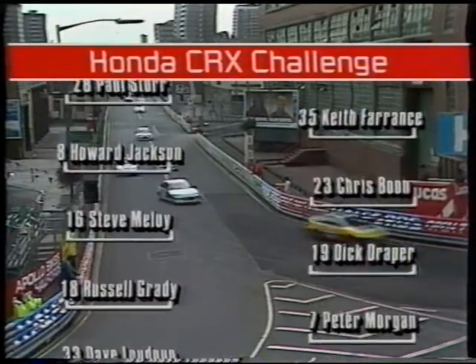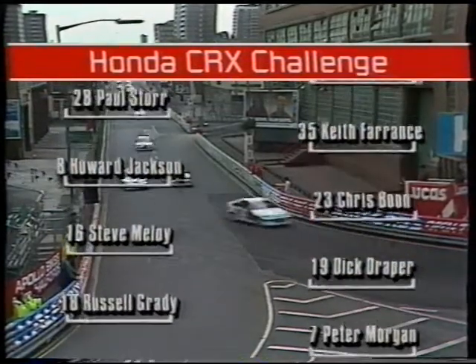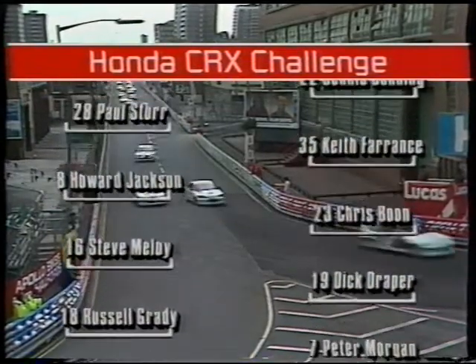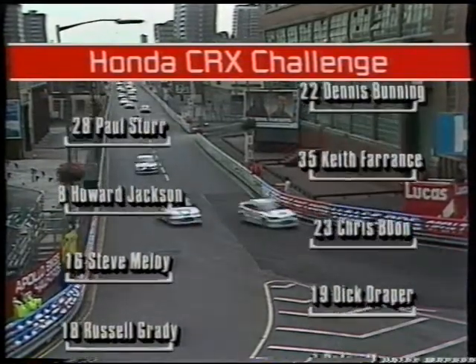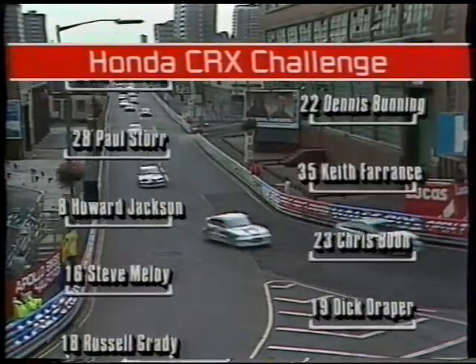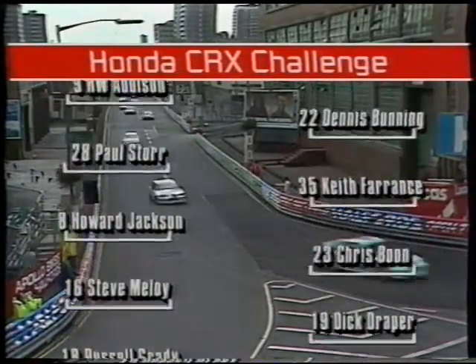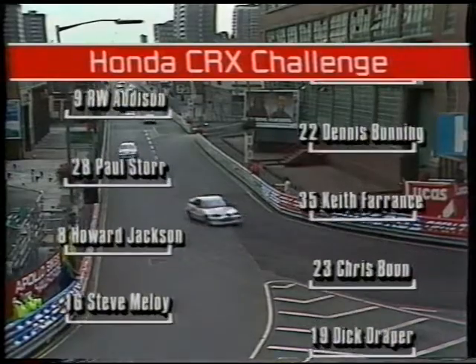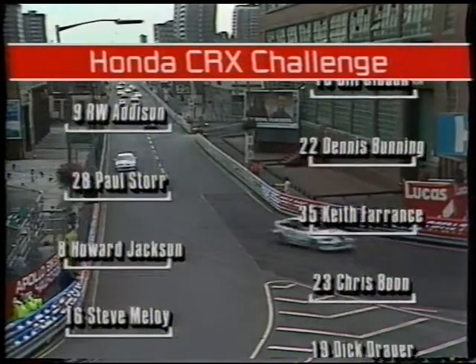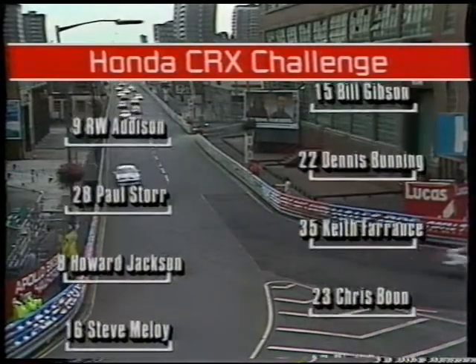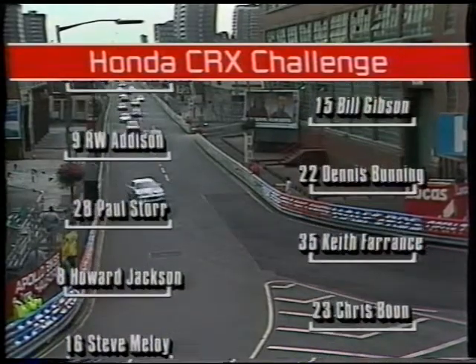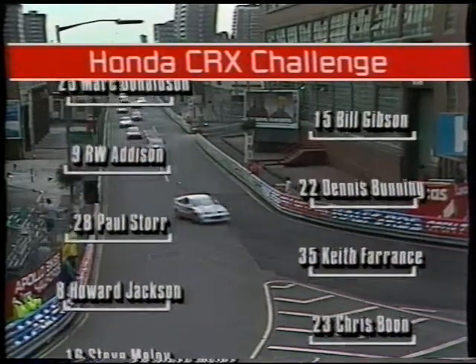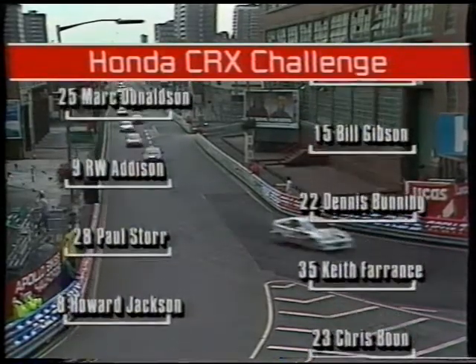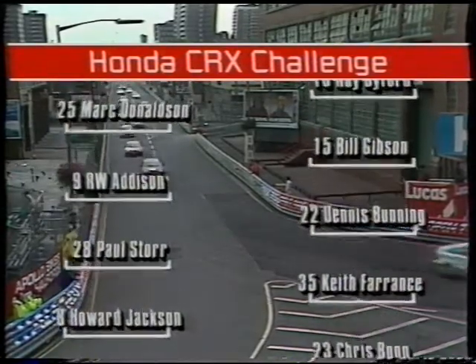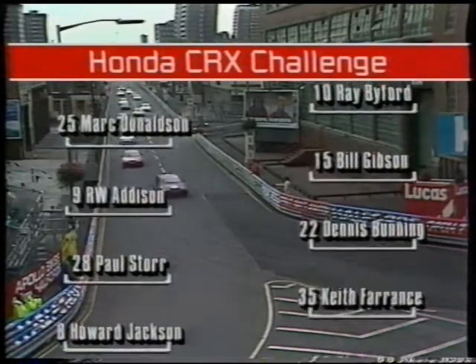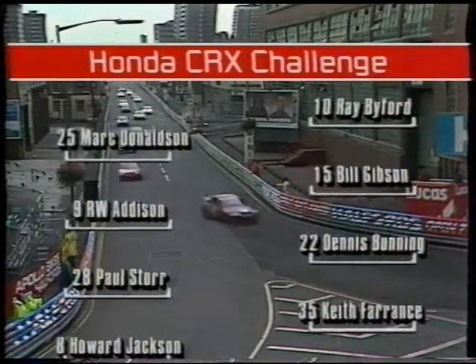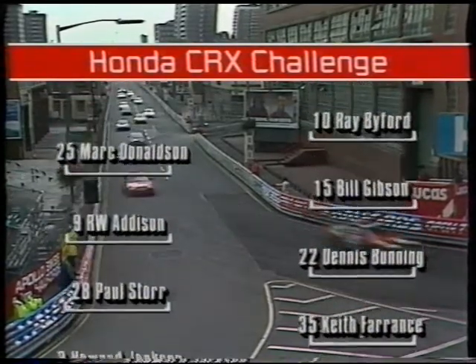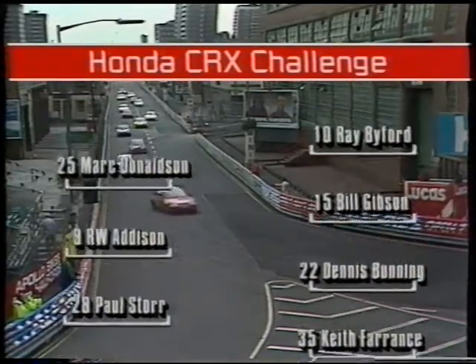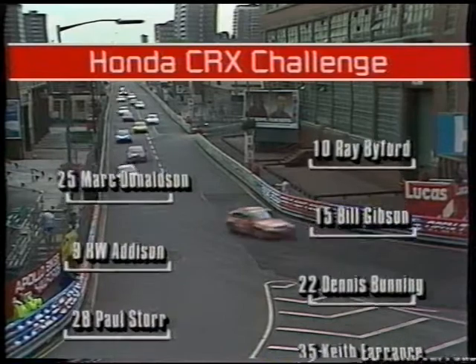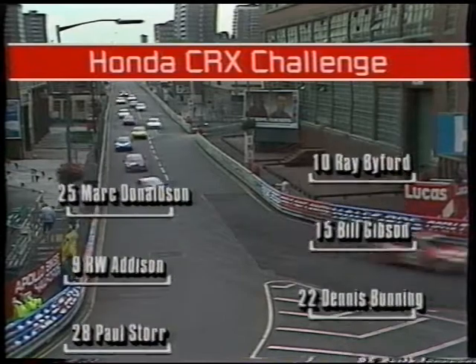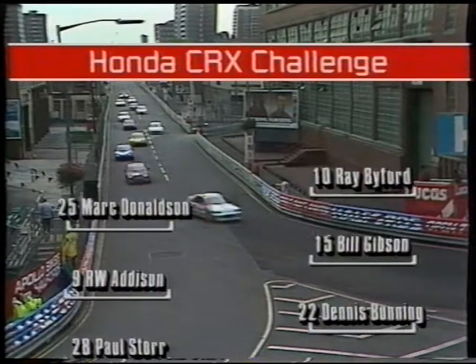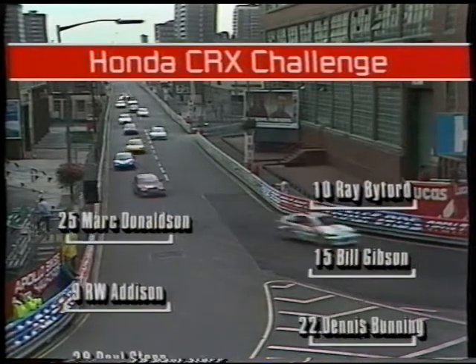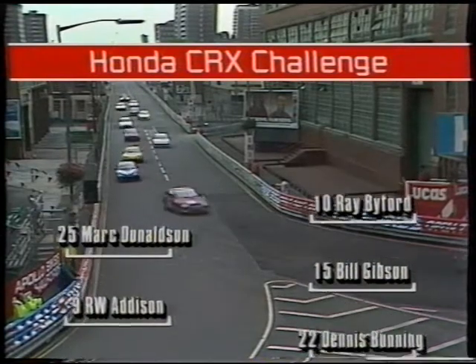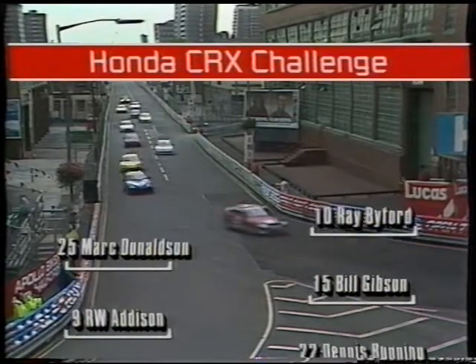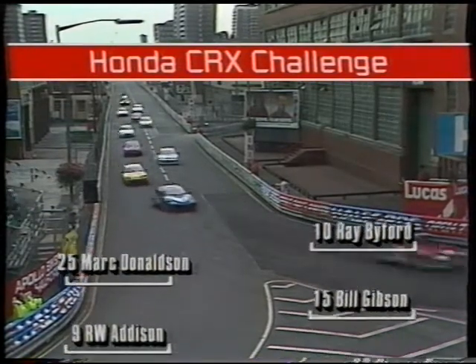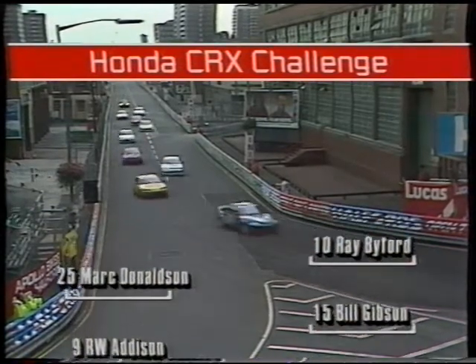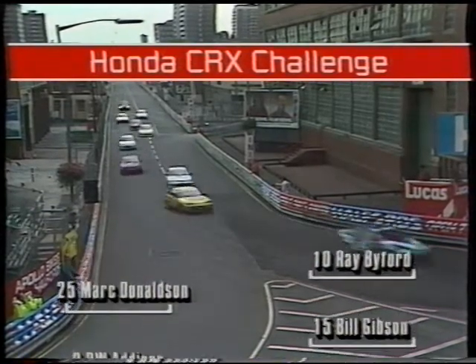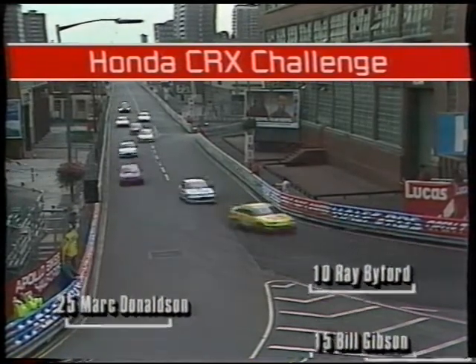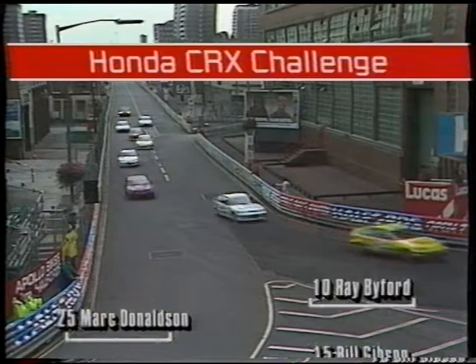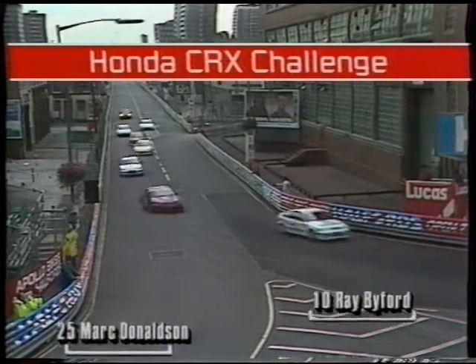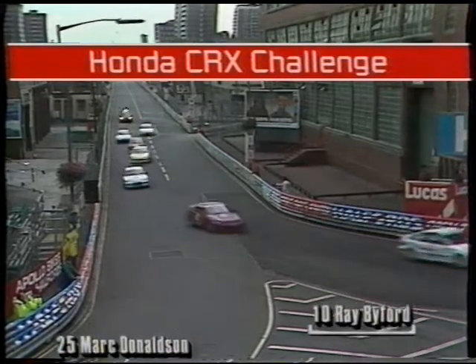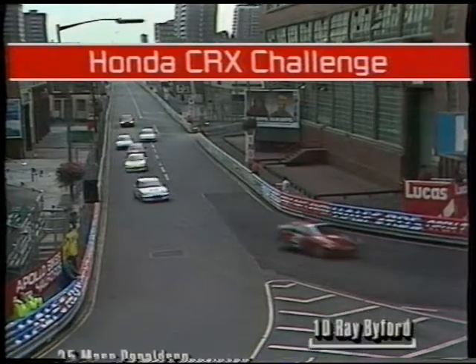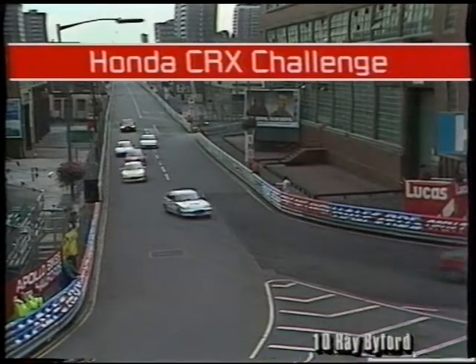Peter Morgan, Russell Grady, Dick Draper, Steve Malloy, Chris Boone, Howard Jackson and Keith Ferentz. And then it's Paul Storr, Dennis Bunning, R.W. Addison, Bill Gibson, Mark Donaldson, and last but not least, Ray Byford.